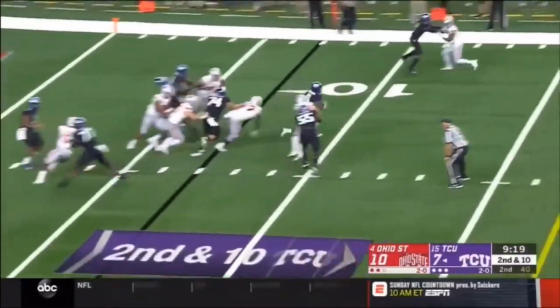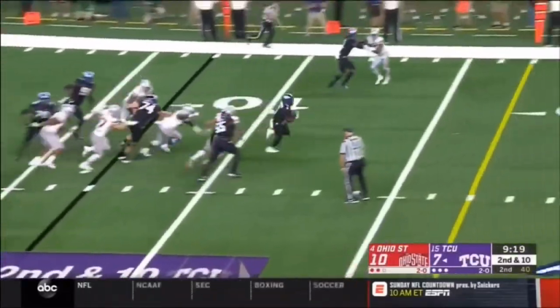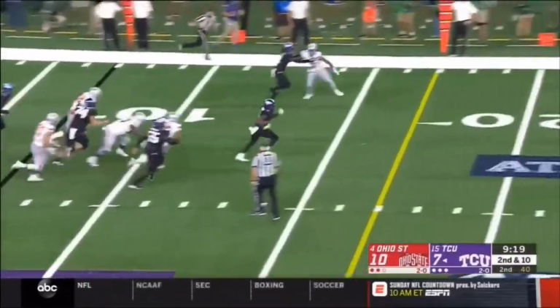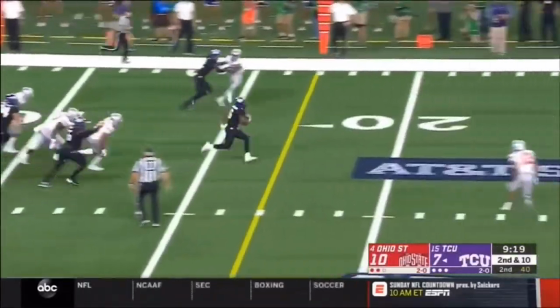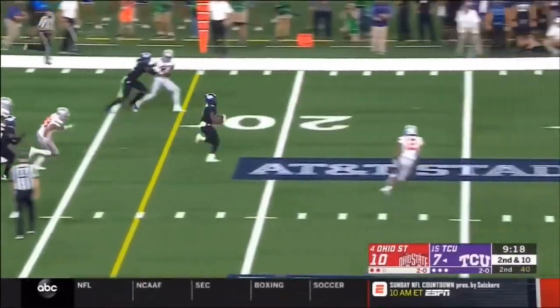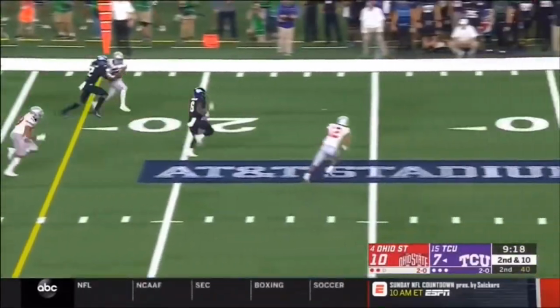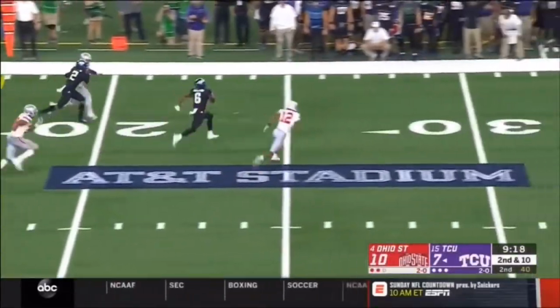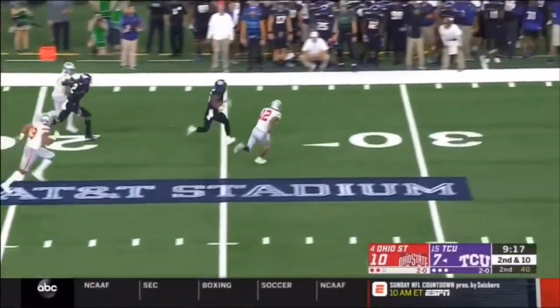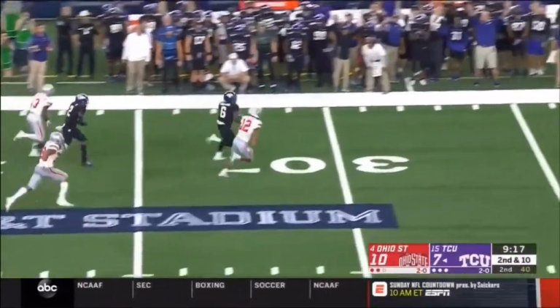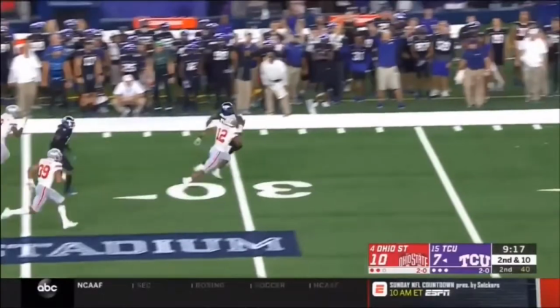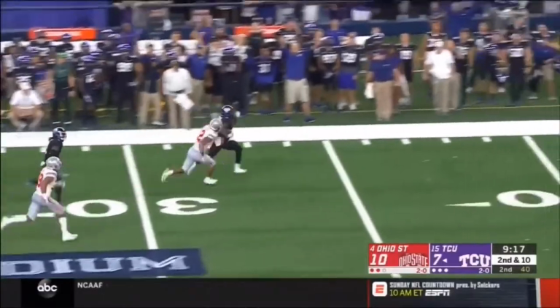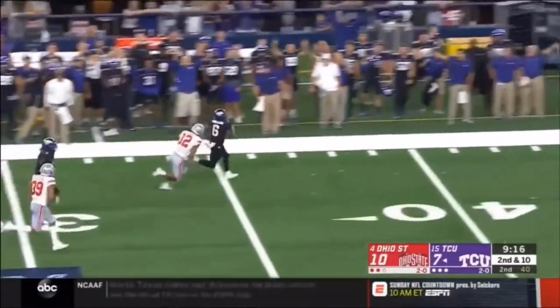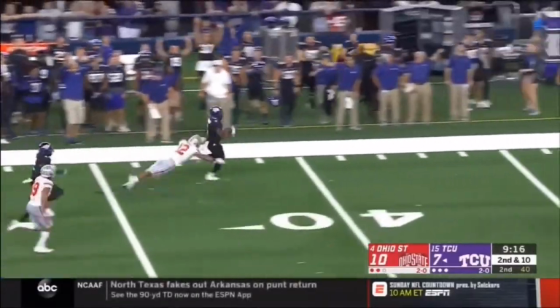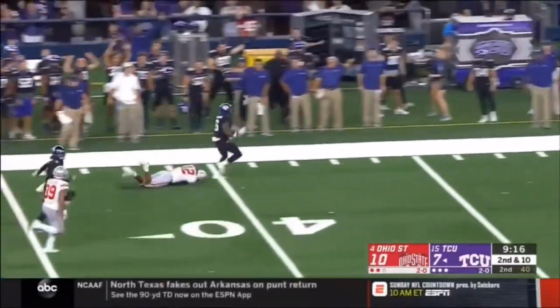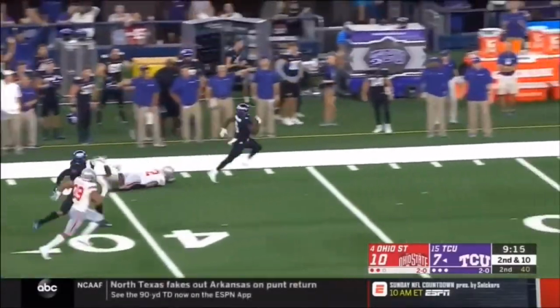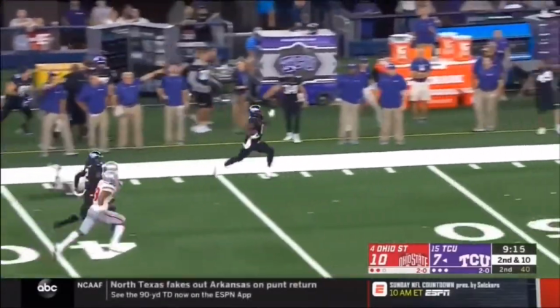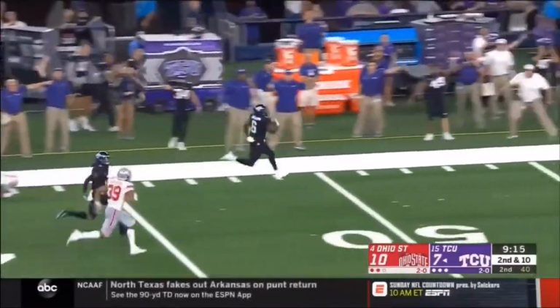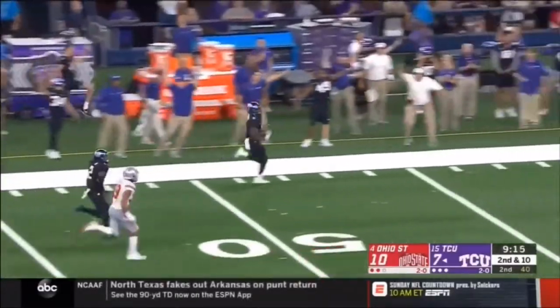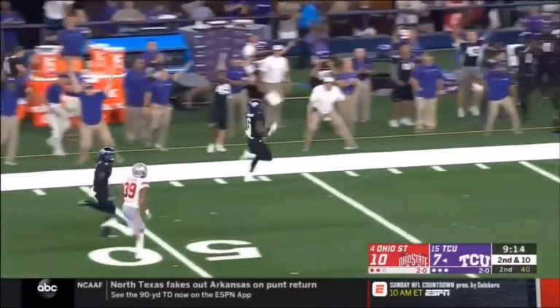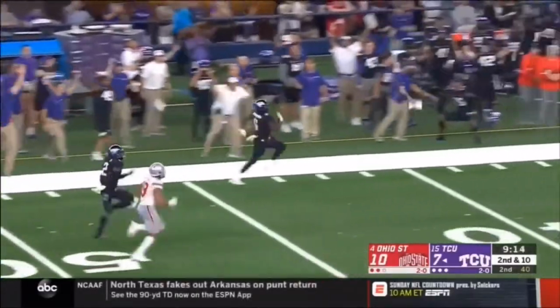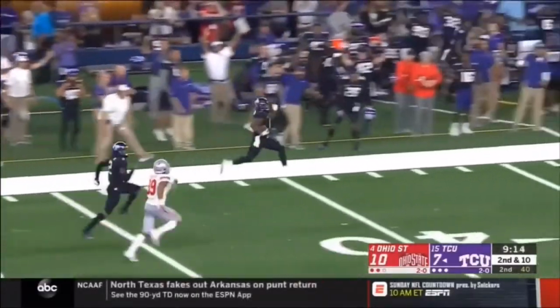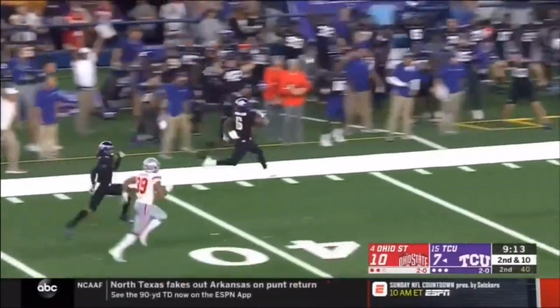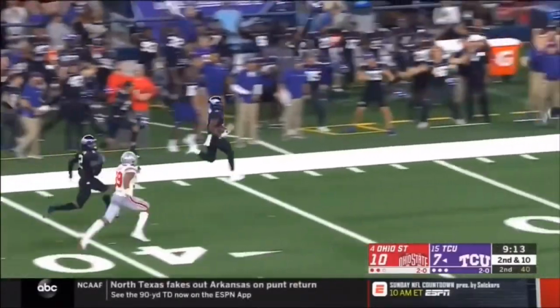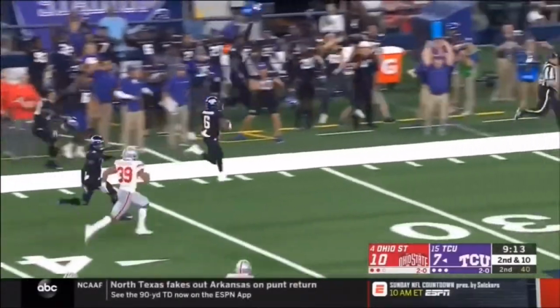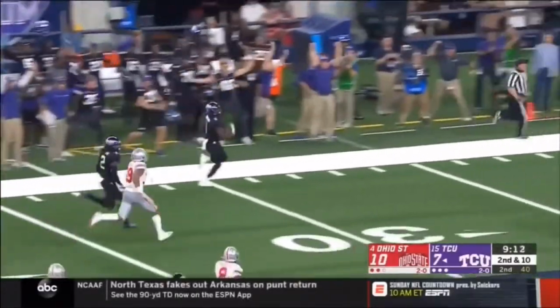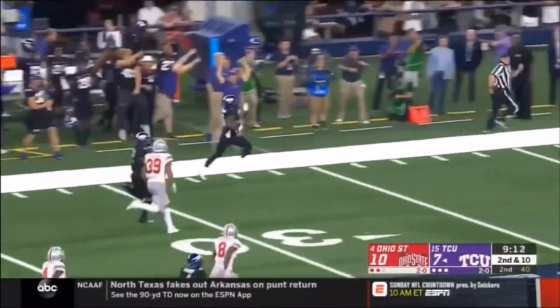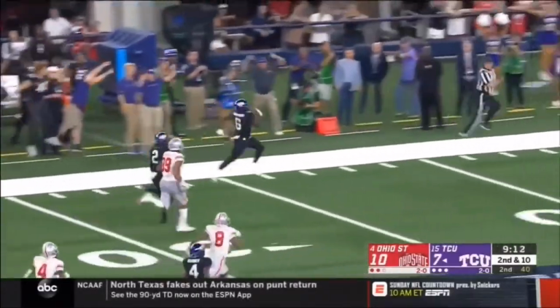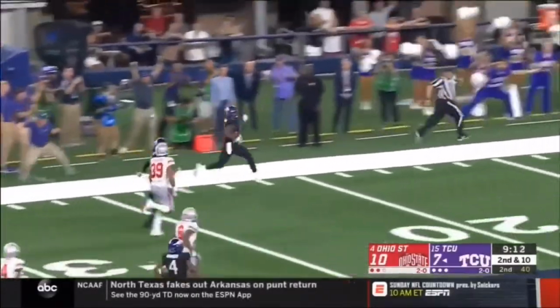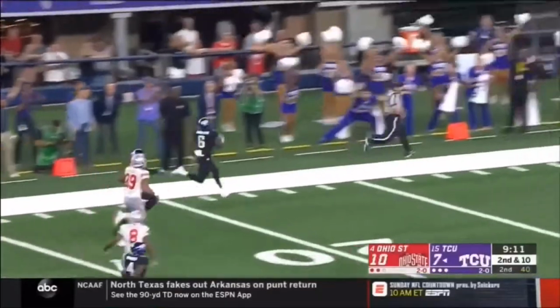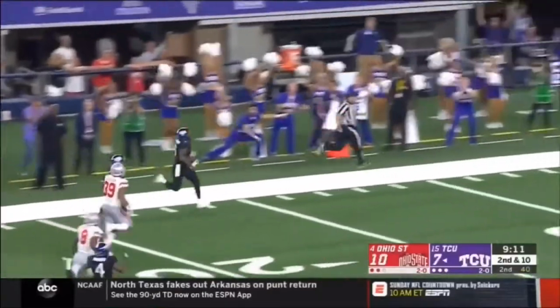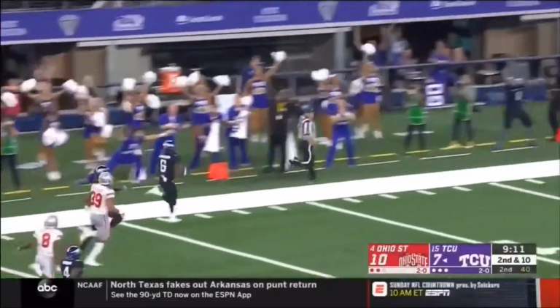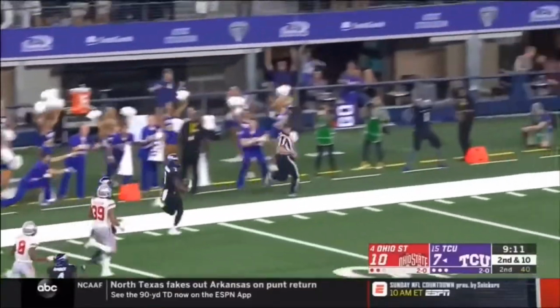Anderson has a crease. Darius Anderson has the sidelines — can they catch him? No, they cannot.